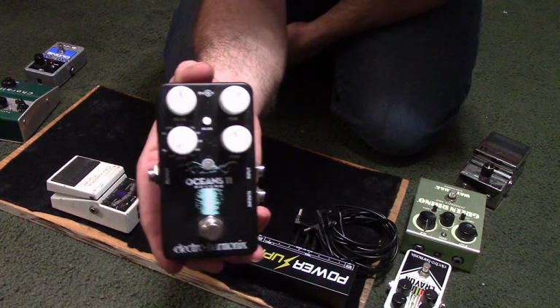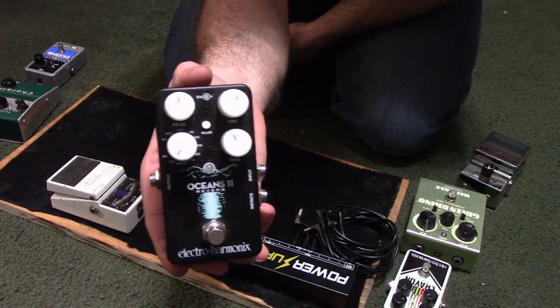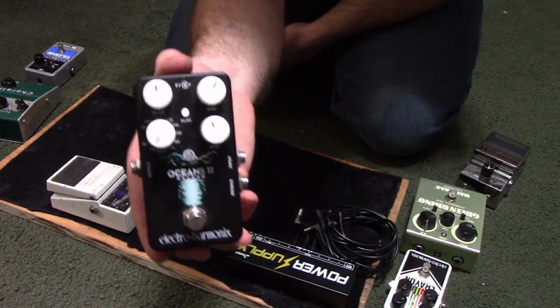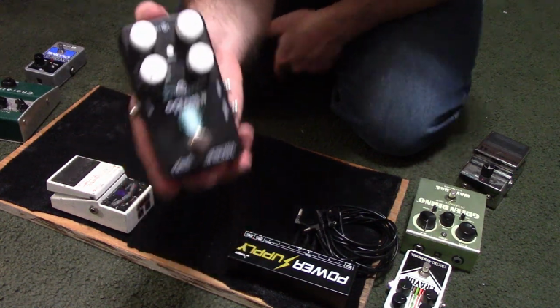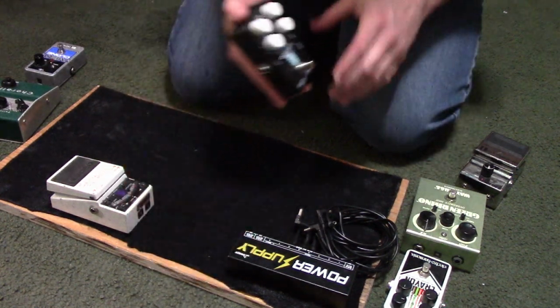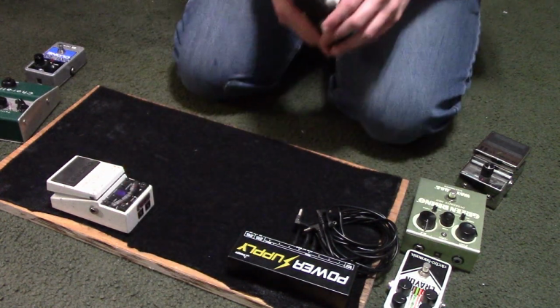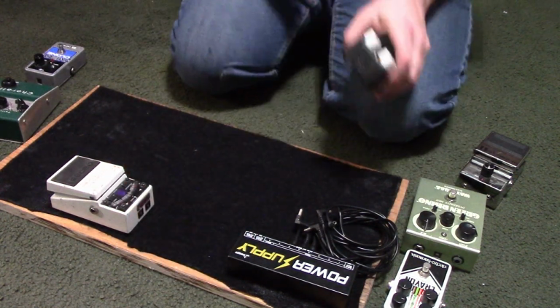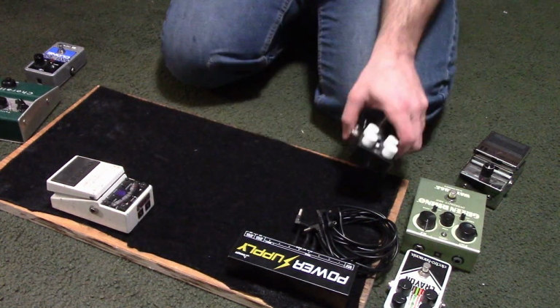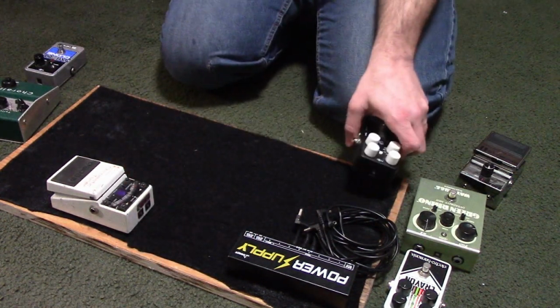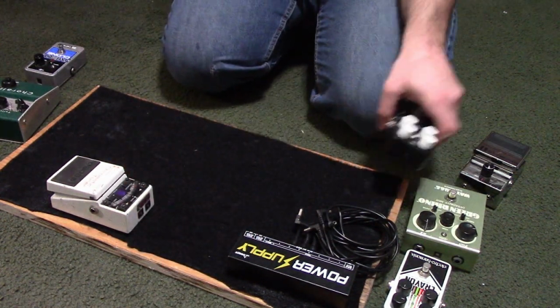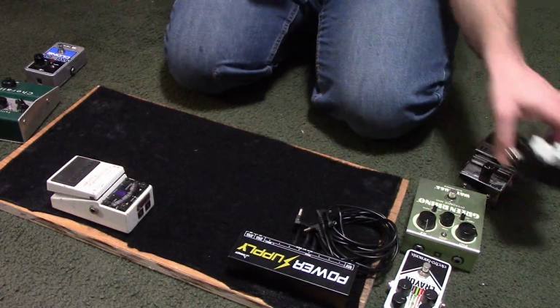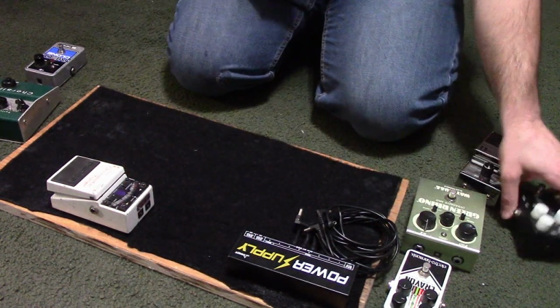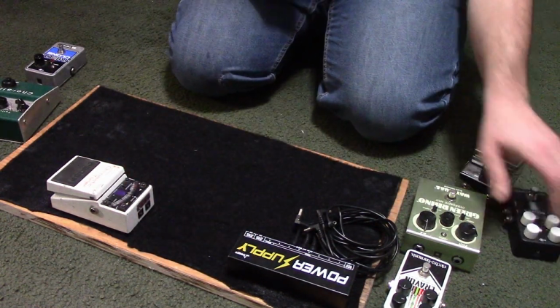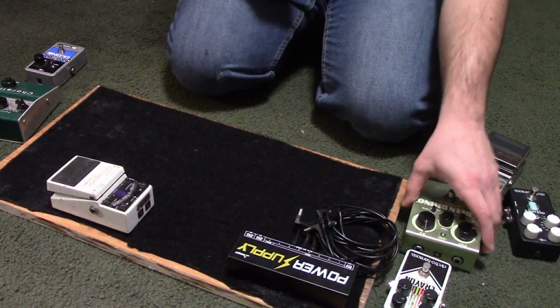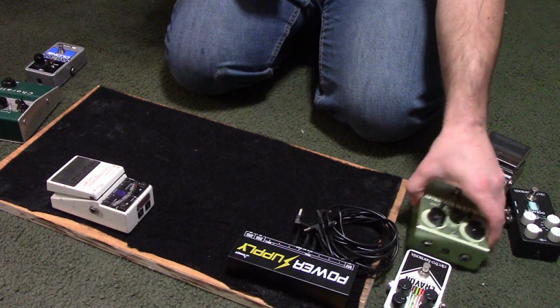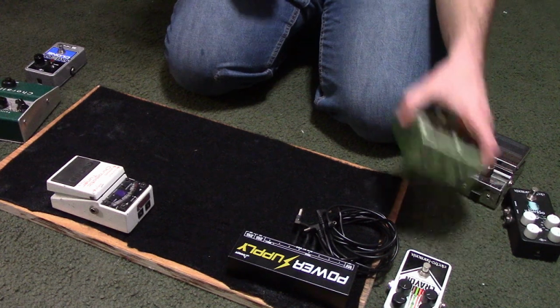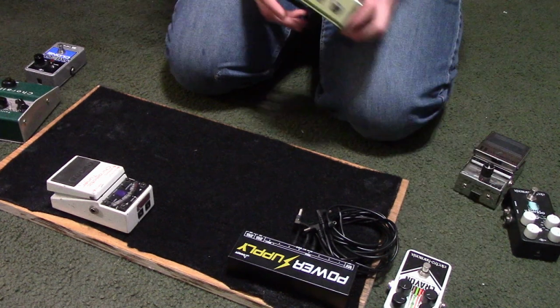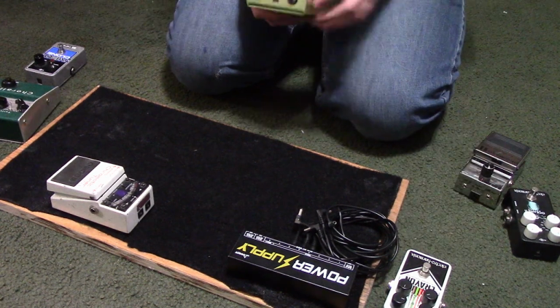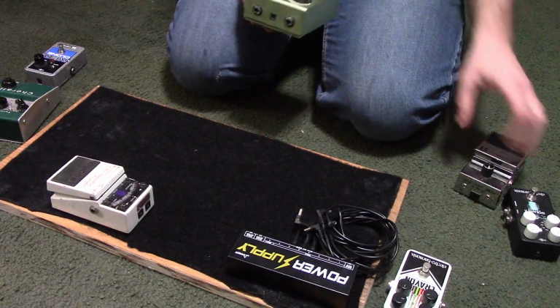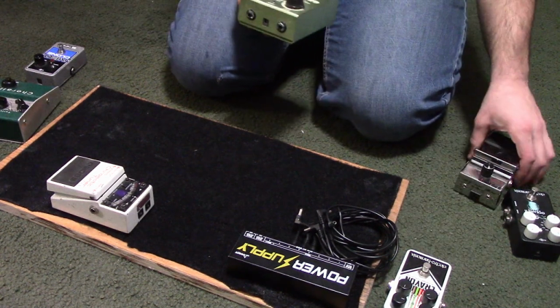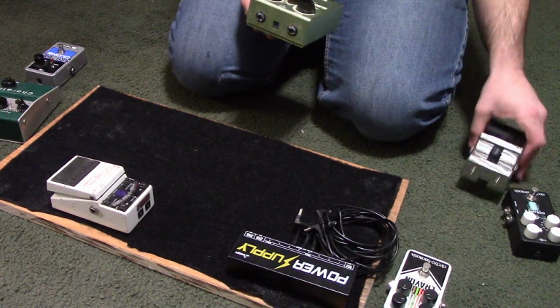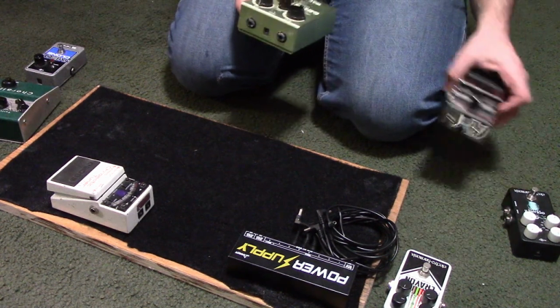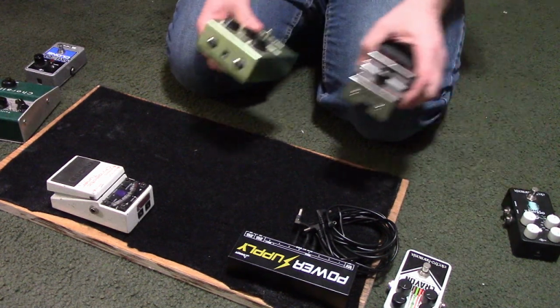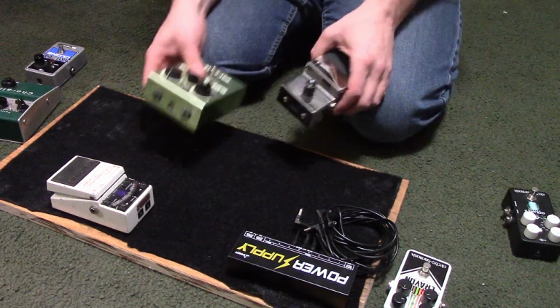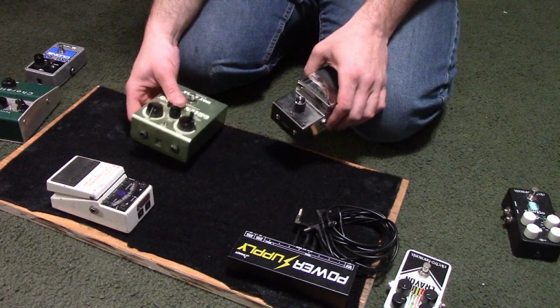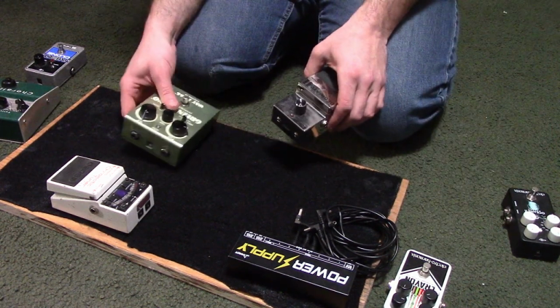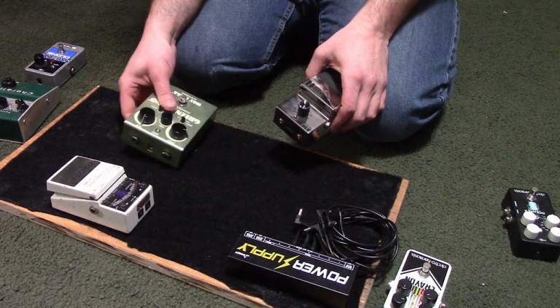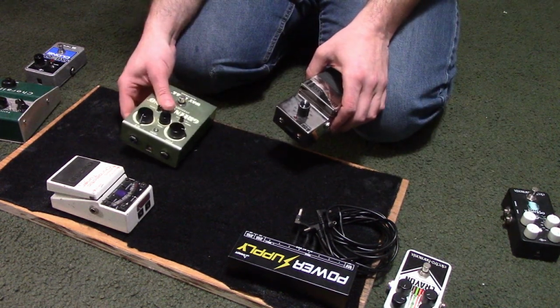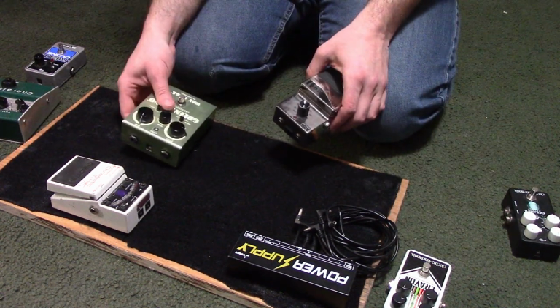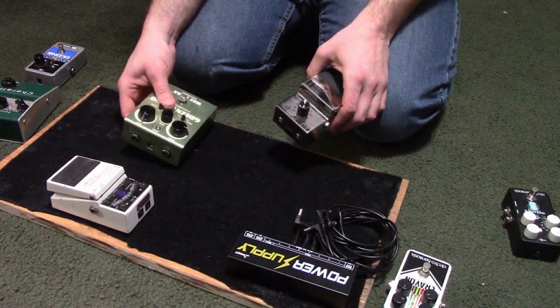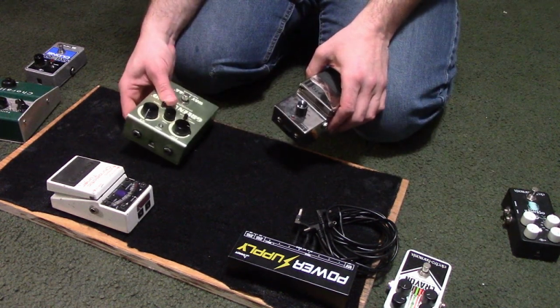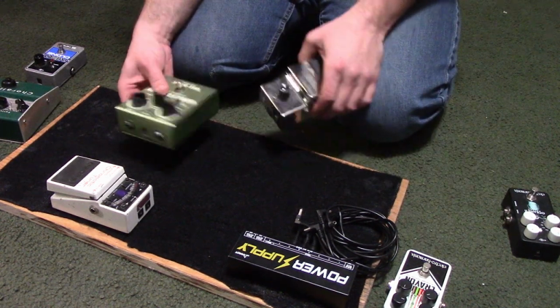I also have a reverb pedal — the Oceans 11 from Electro-Harmonix — which is a marvelous pedal. I have a demo of it up on my channel that you can check out.